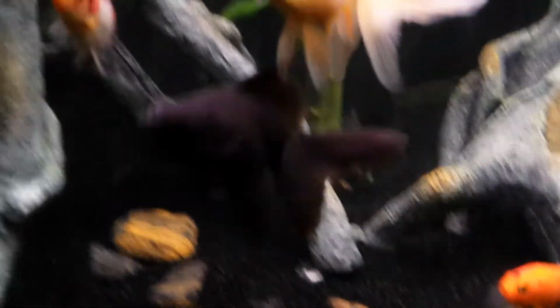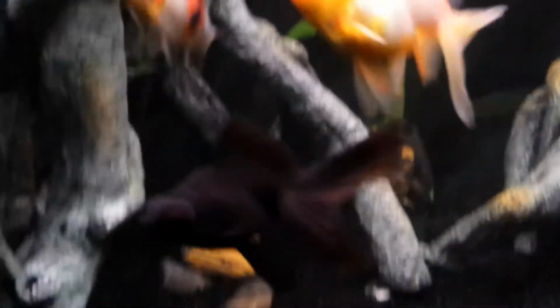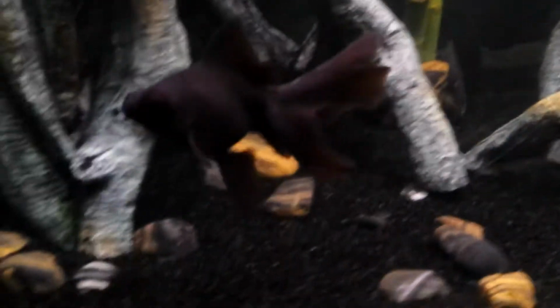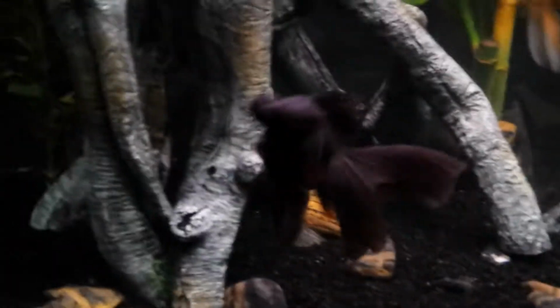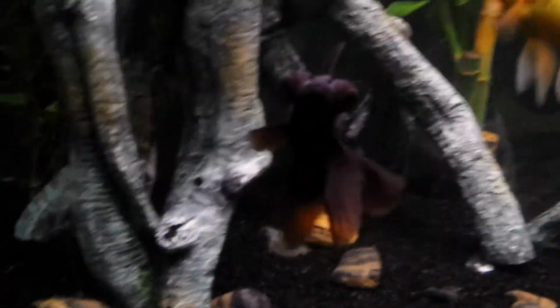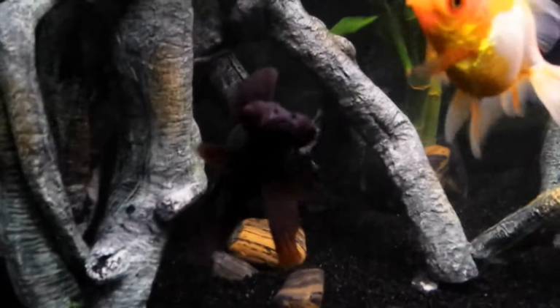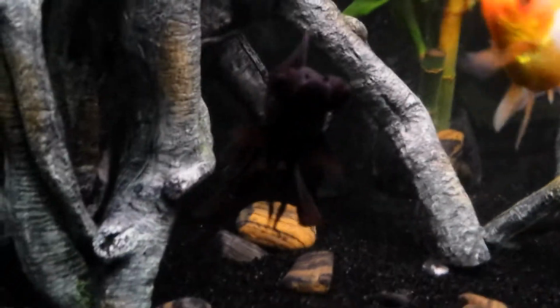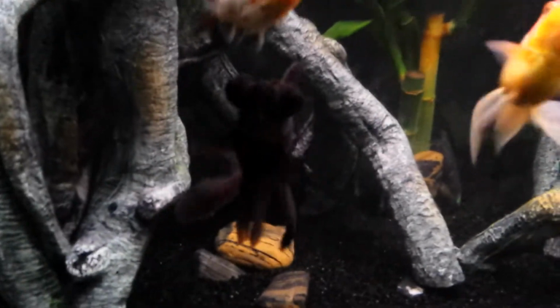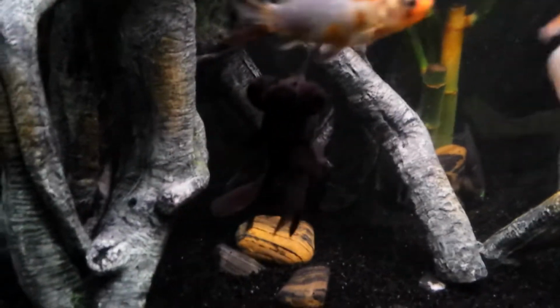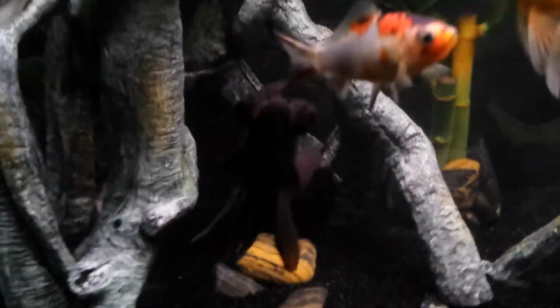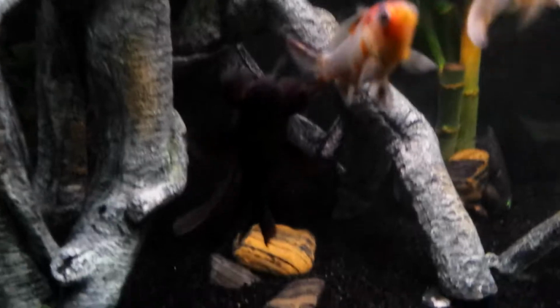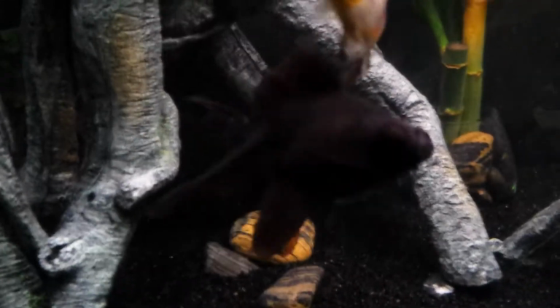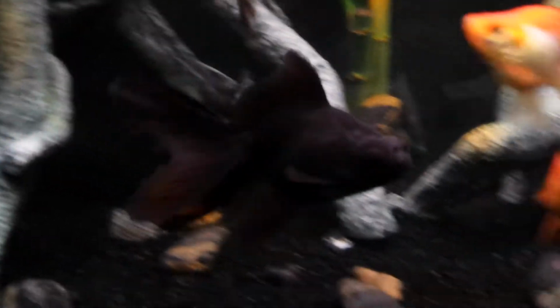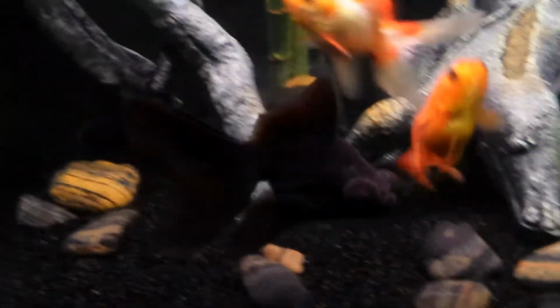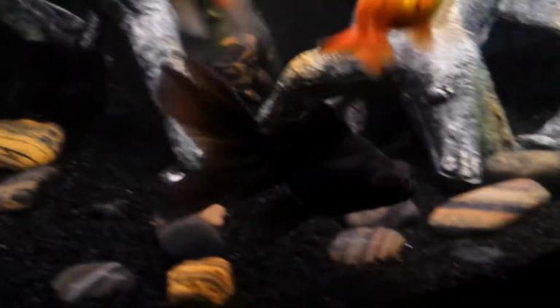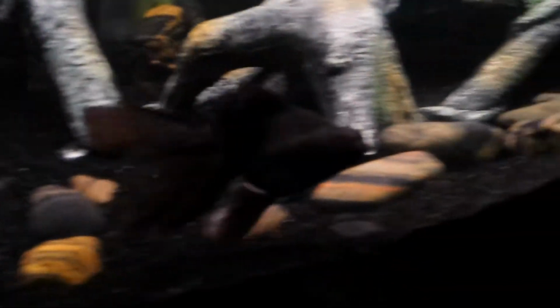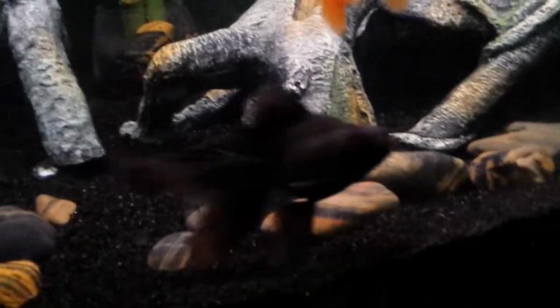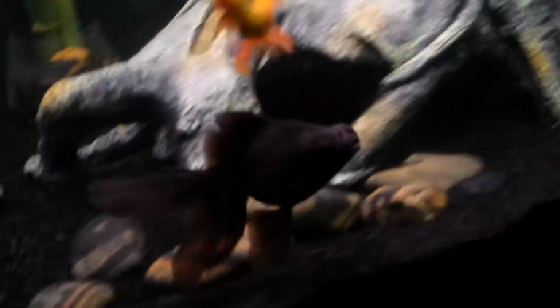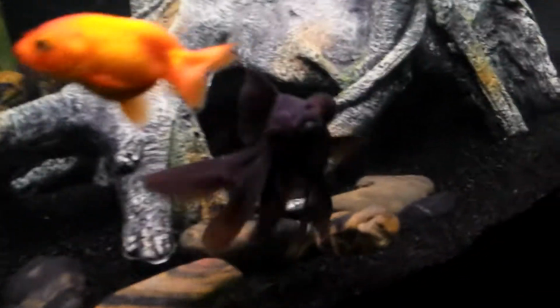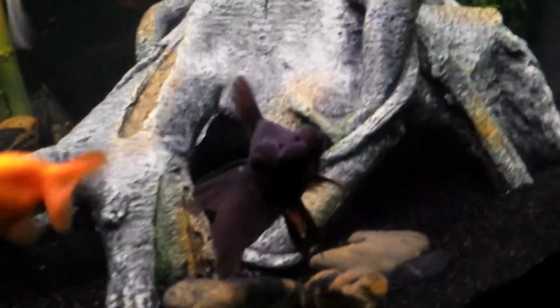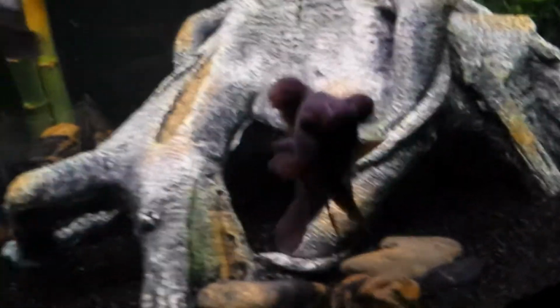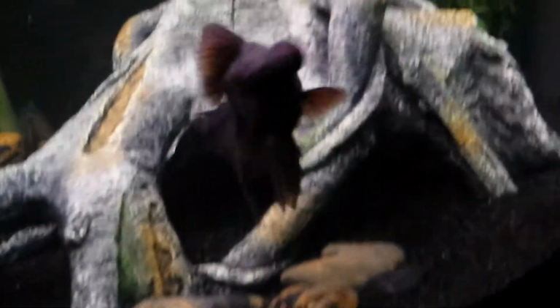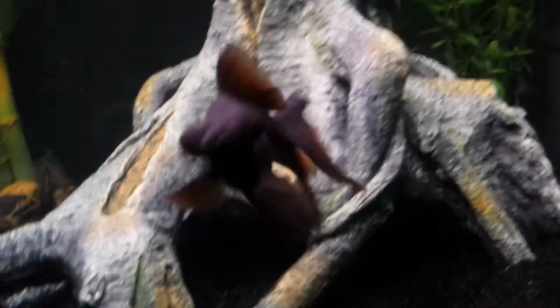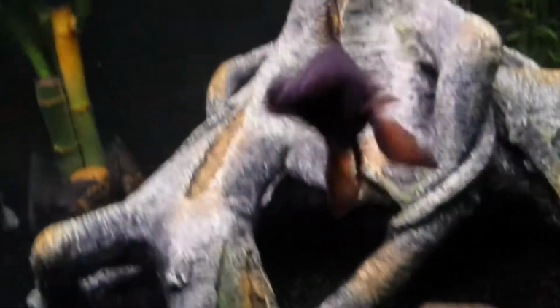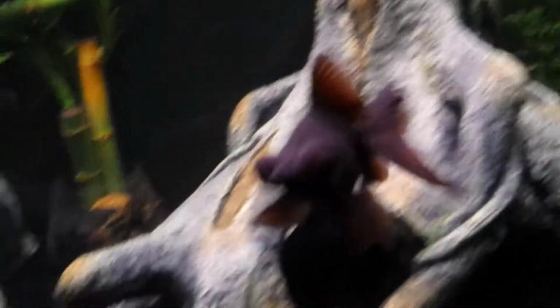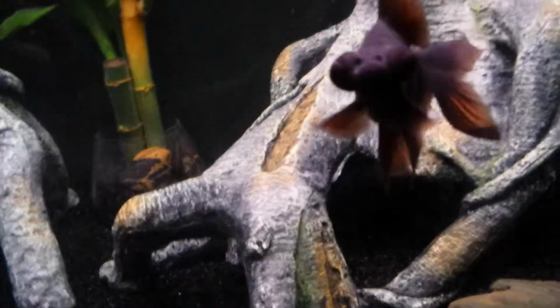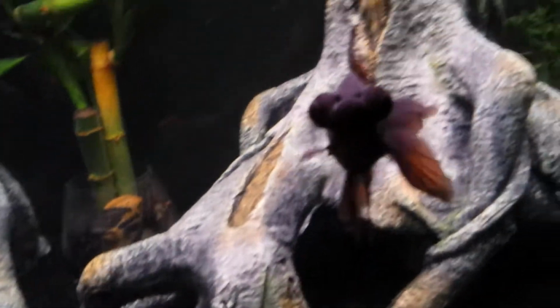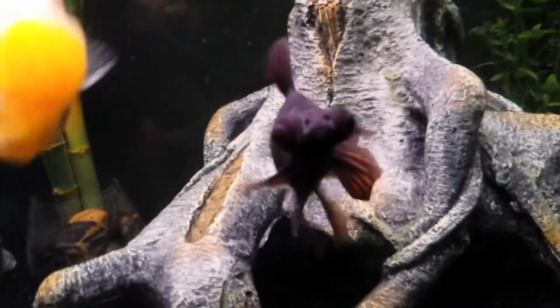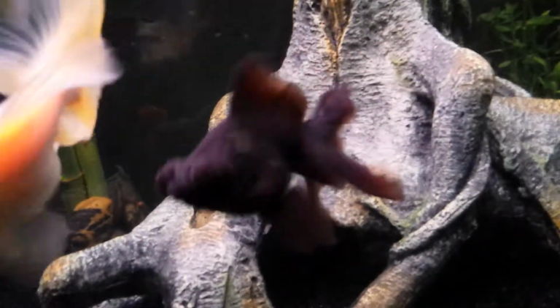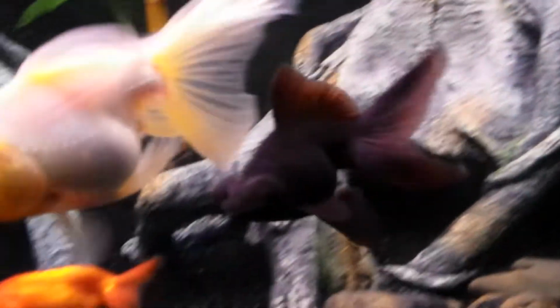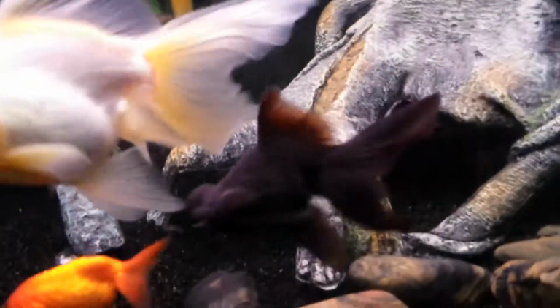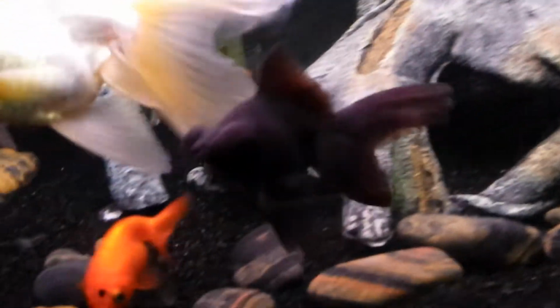Hey YouTubers, Fishlovers and McLovinTheFishChannel here. We're giving my Blackmoor a little face time here. This is Jack Black, the Blackmoor.